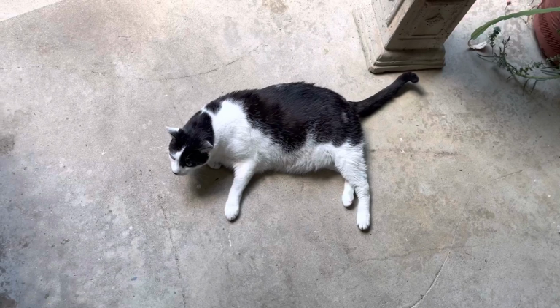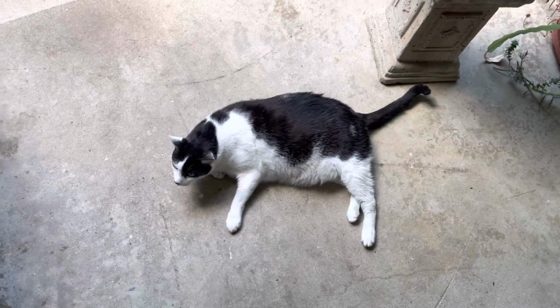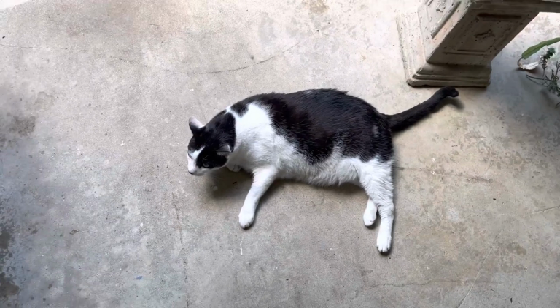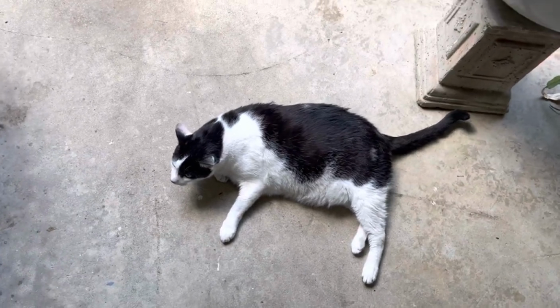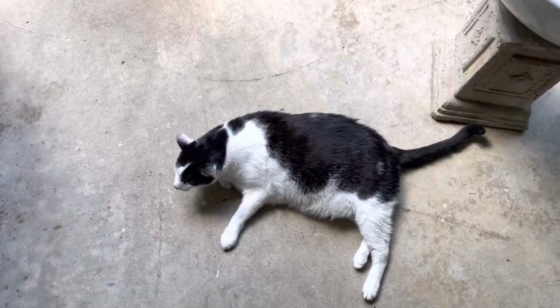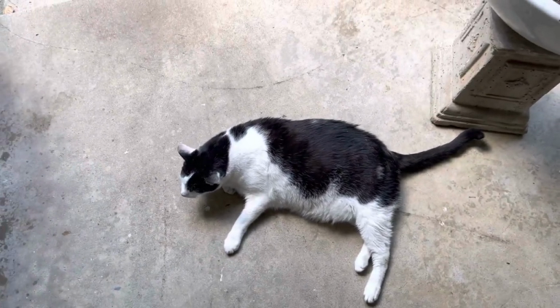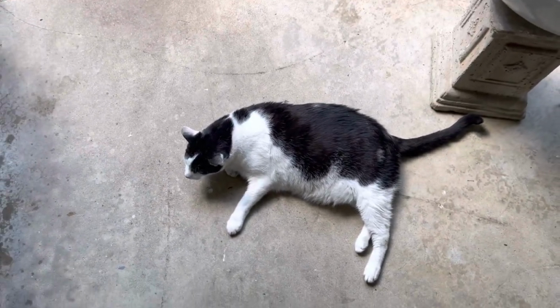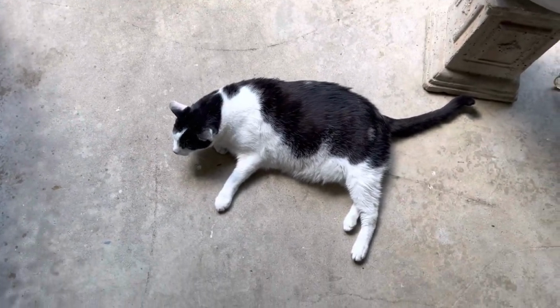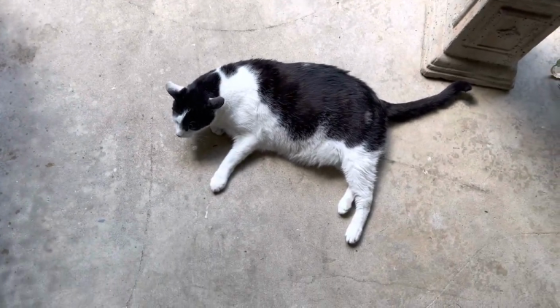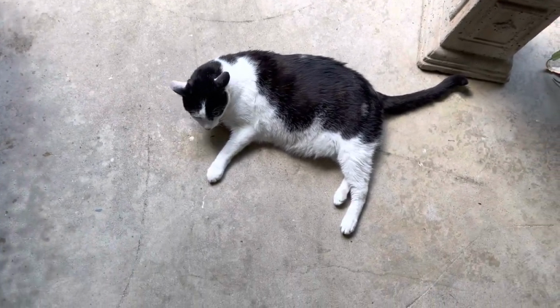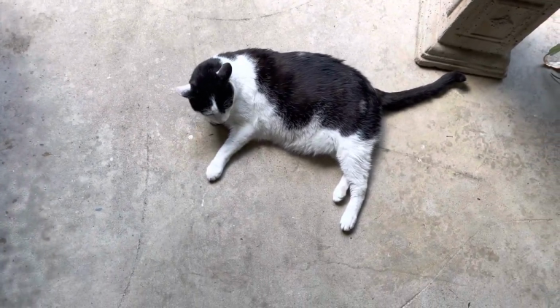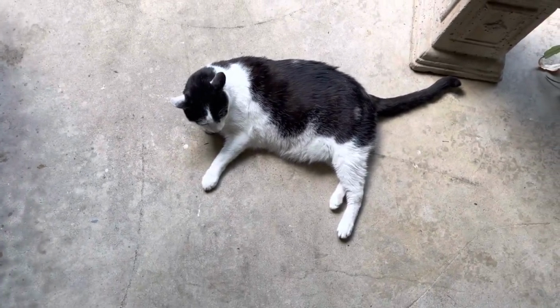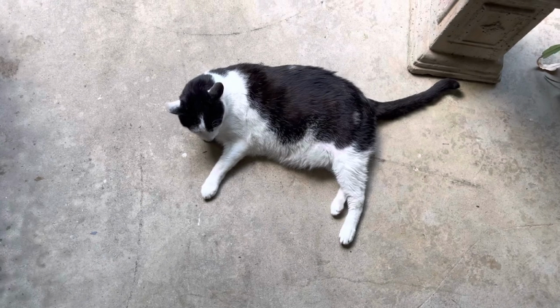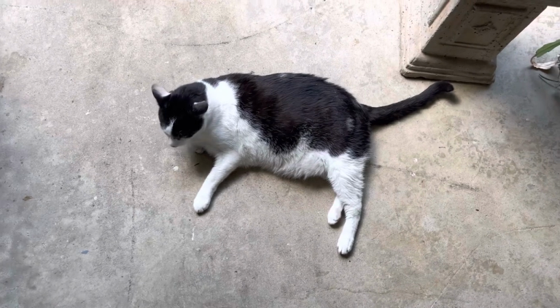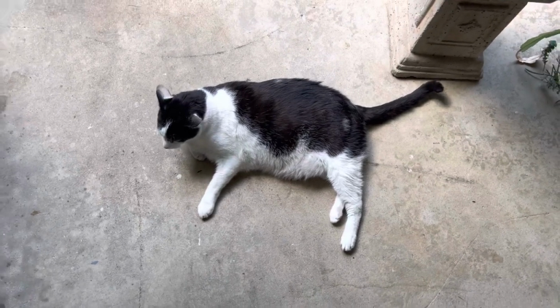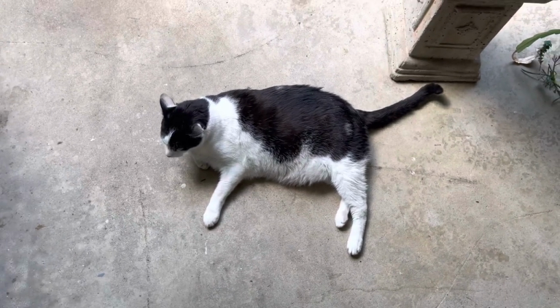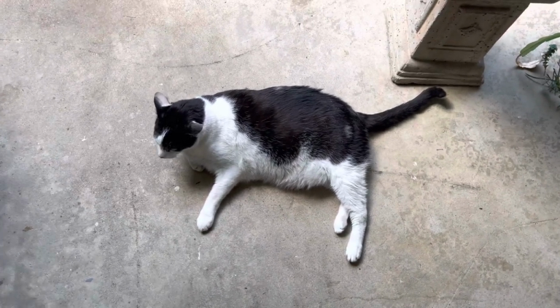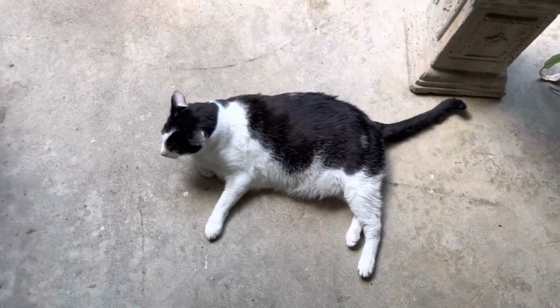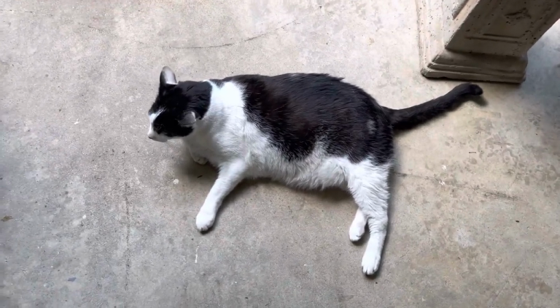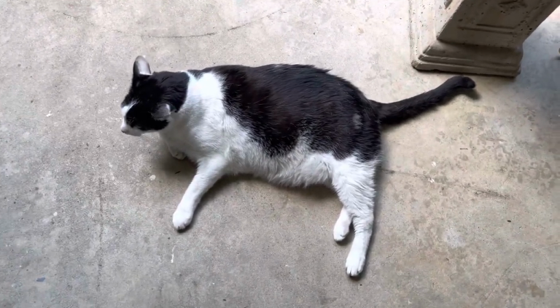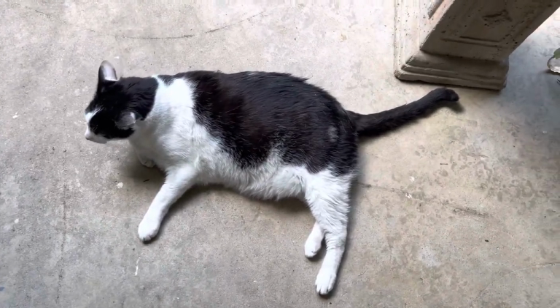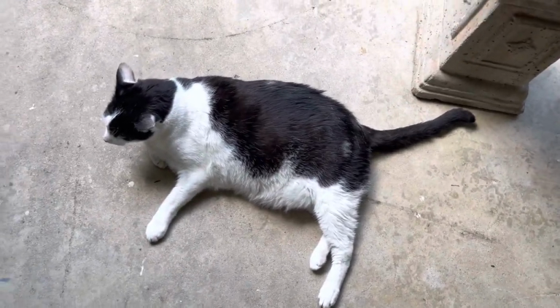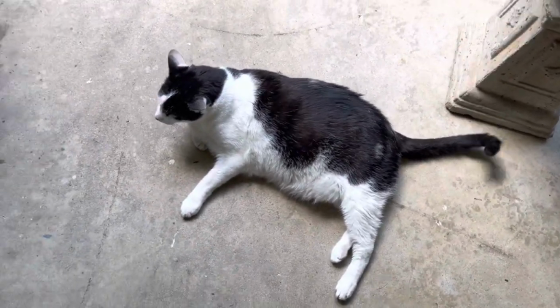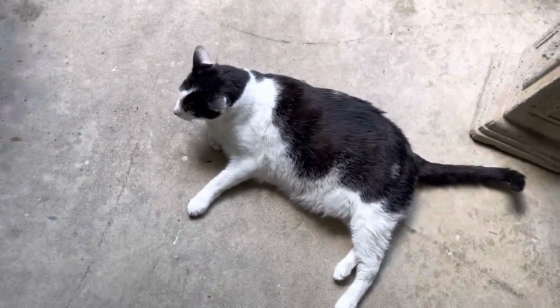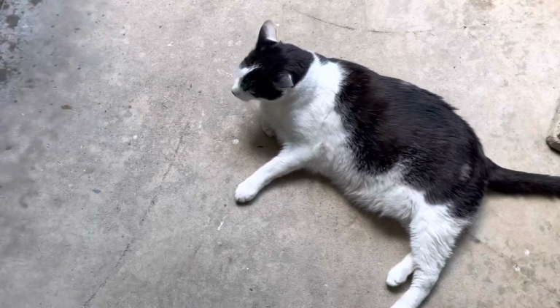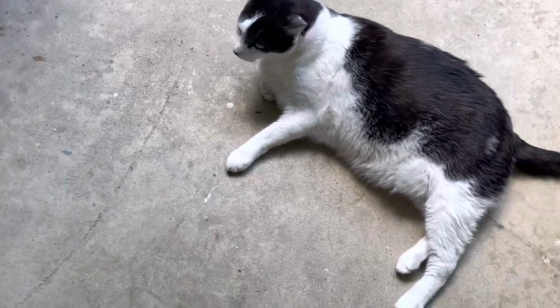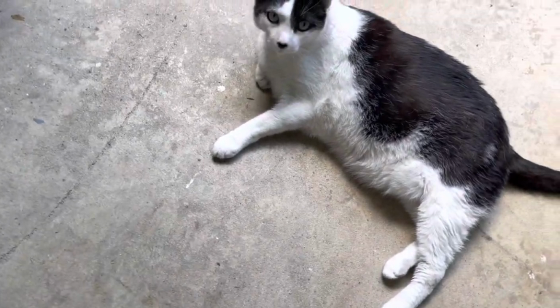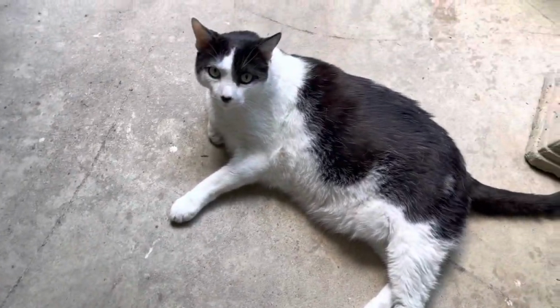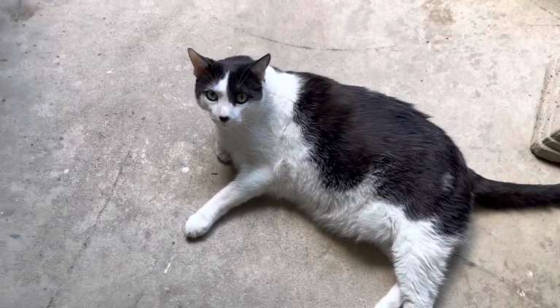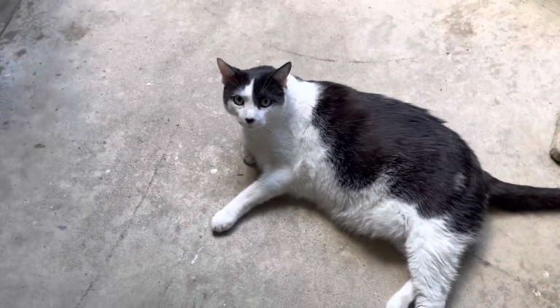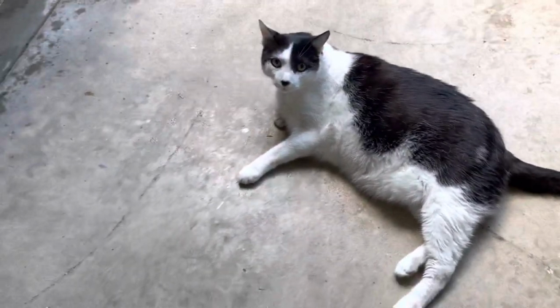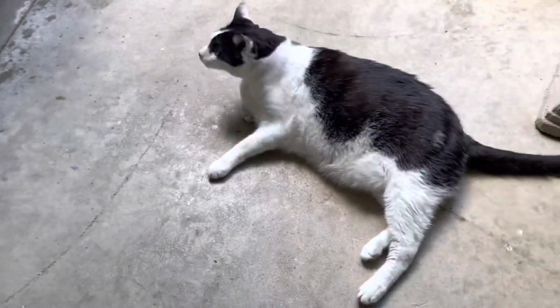So this is Clyde. And this cat, he's adorable. He's 14 years old. And I saved this cat's life. Here's the story.